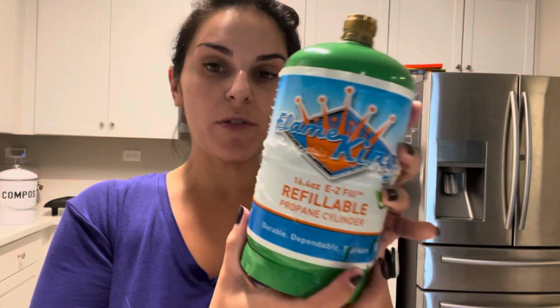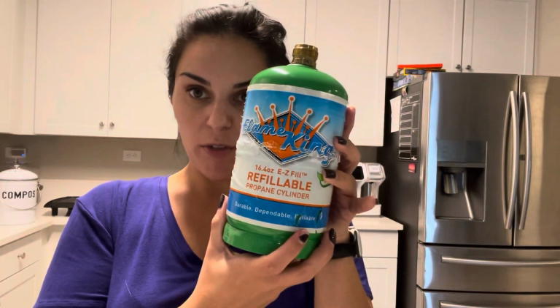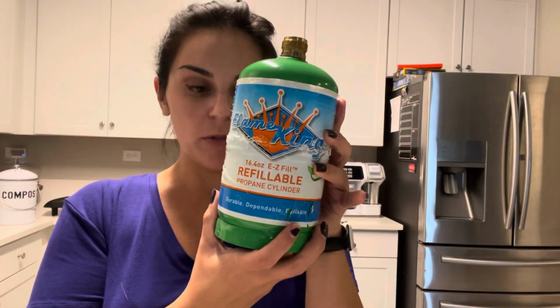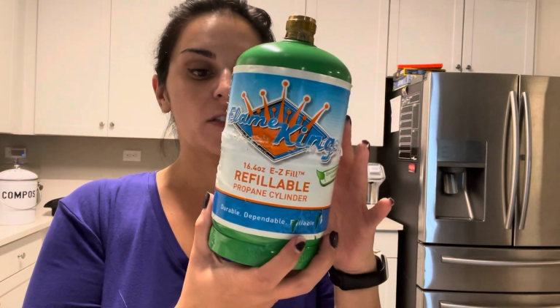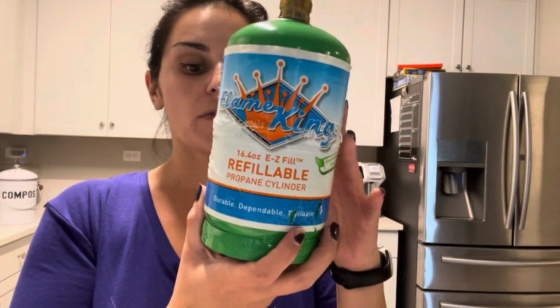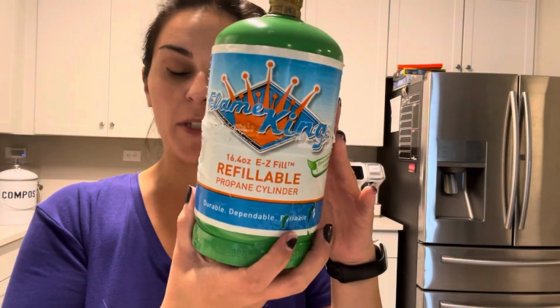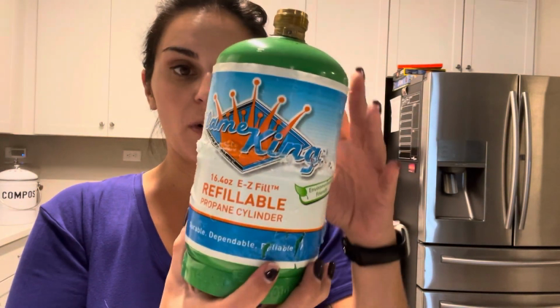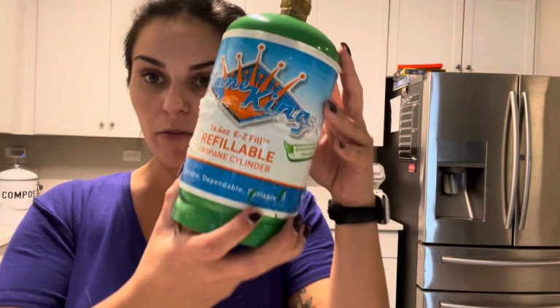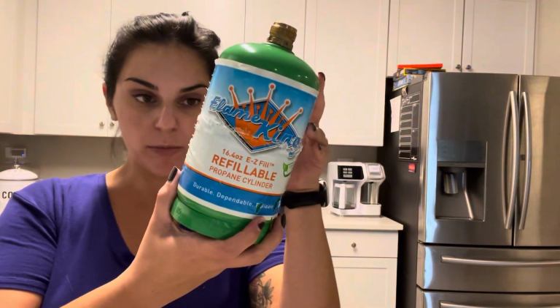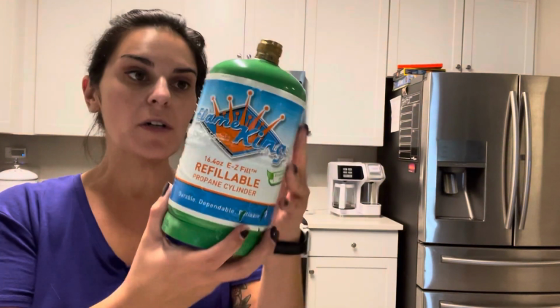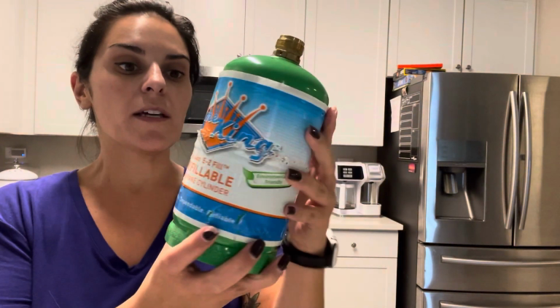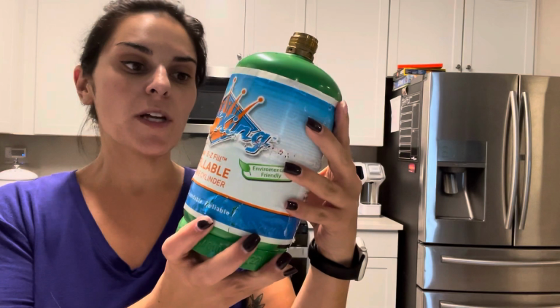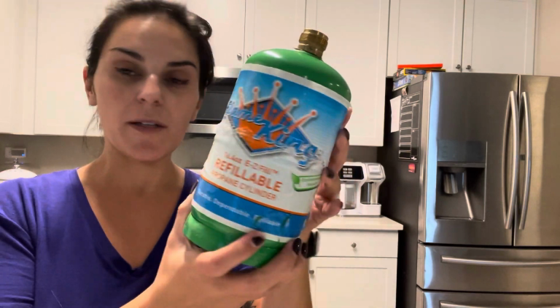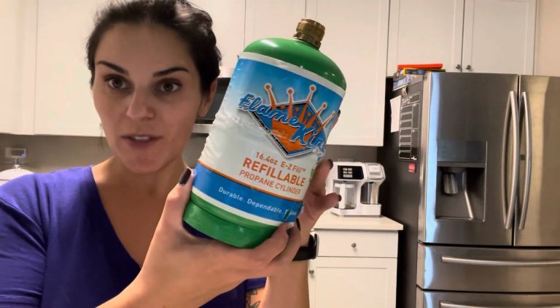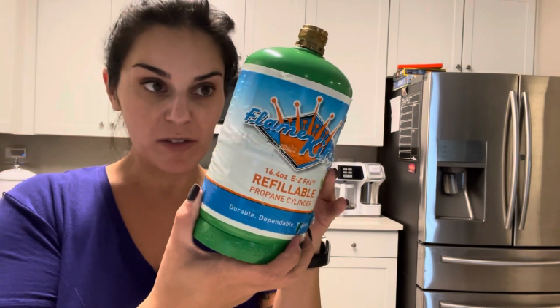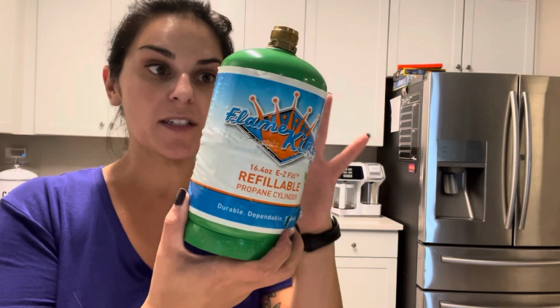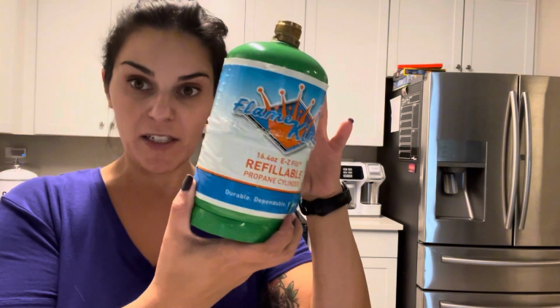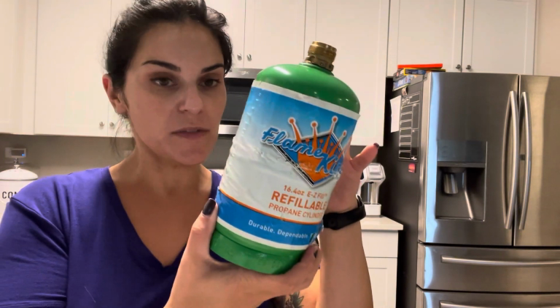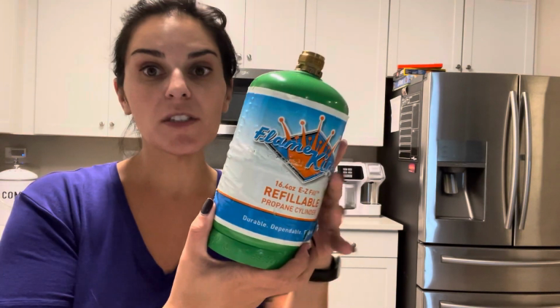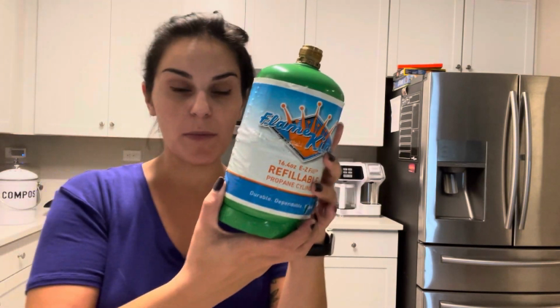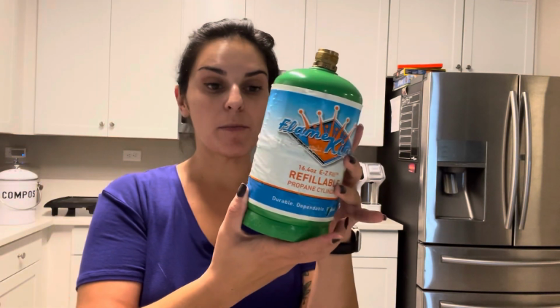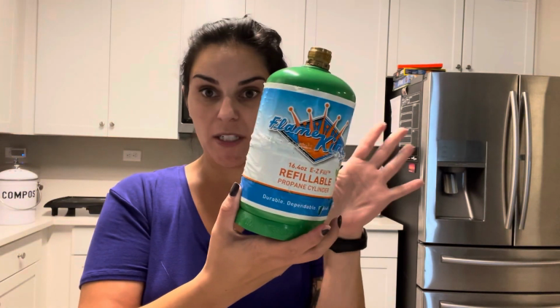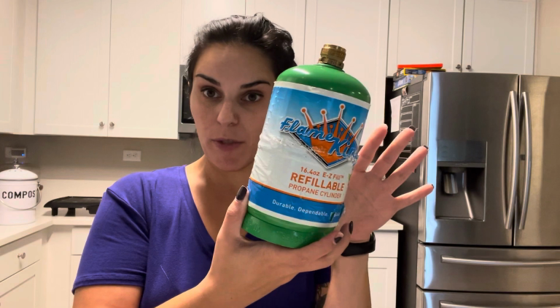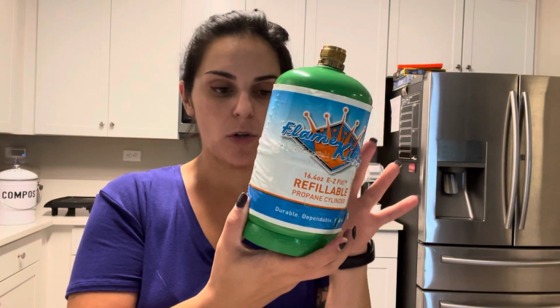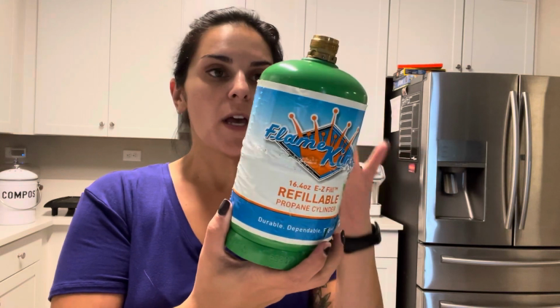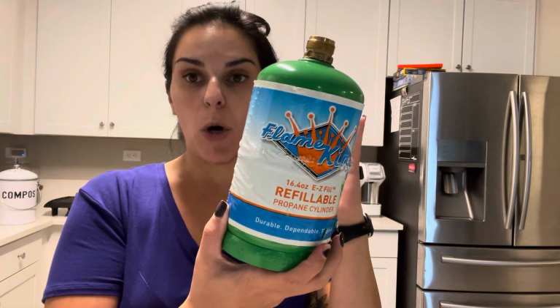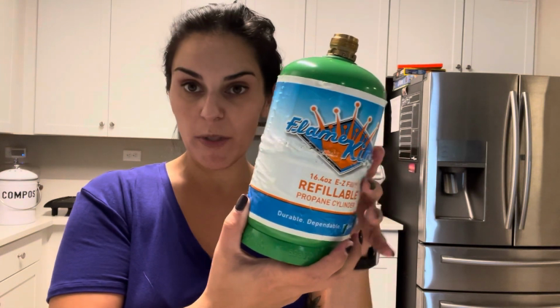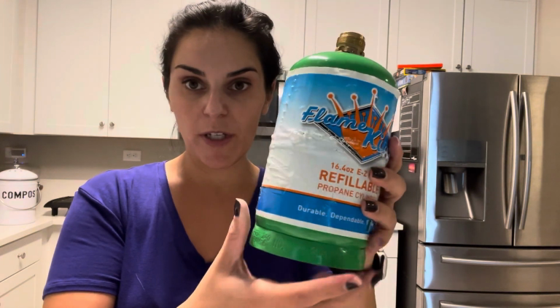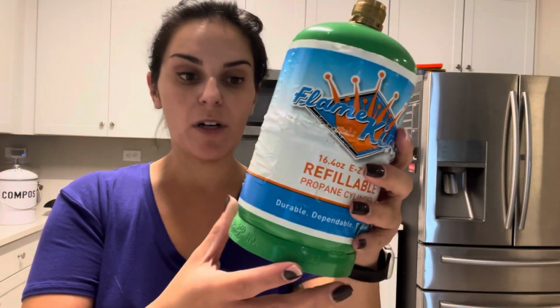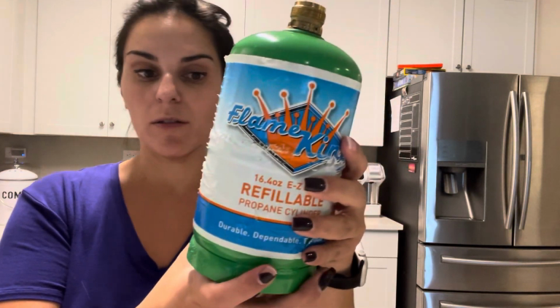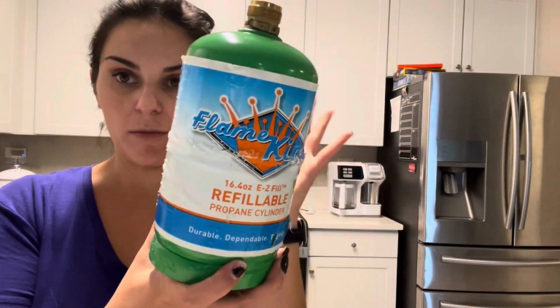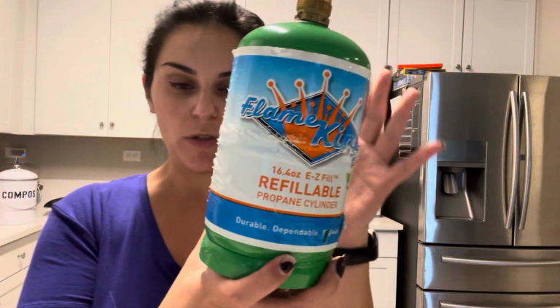I've been using these renewable cylinders from Flame King for a while now for my portable grill. What I like about them is I've got a little kit that I can actually refill these from my propane tank from my big grill at home, and I'm always prepared to go camping on a moment's notice.